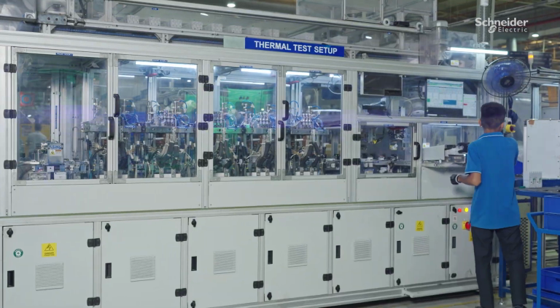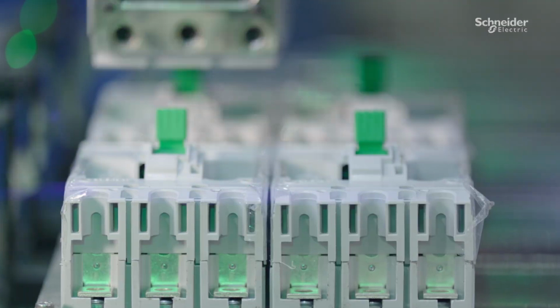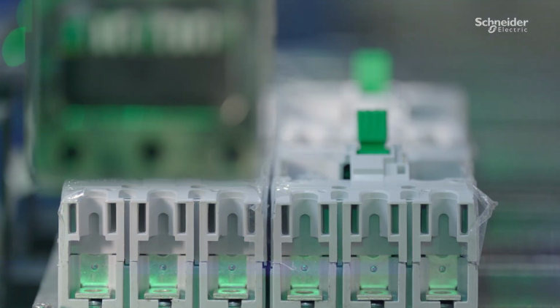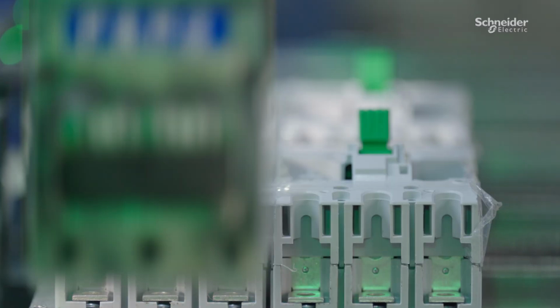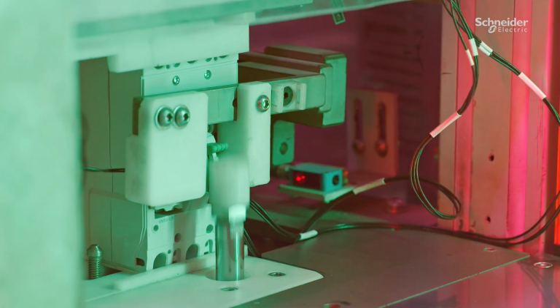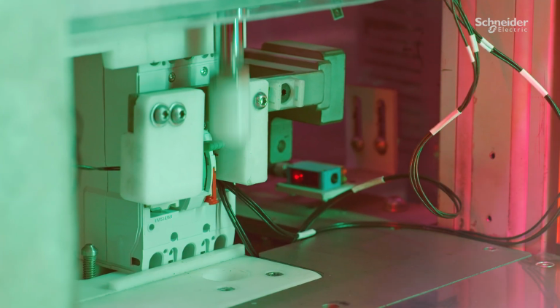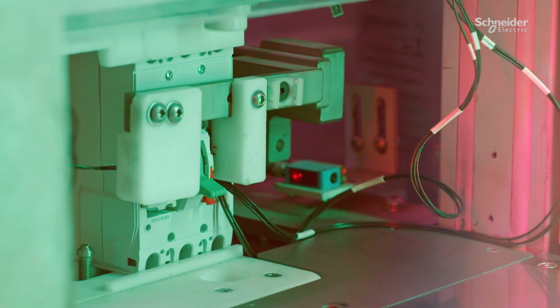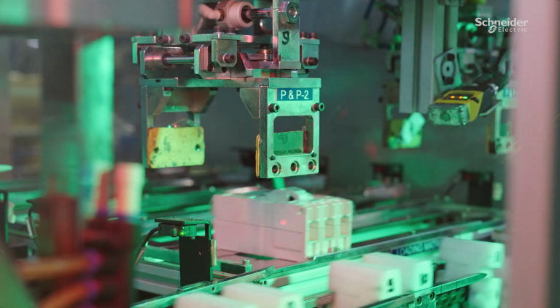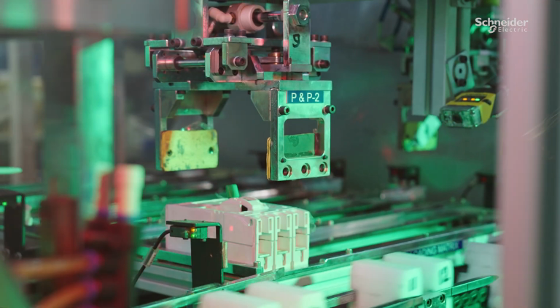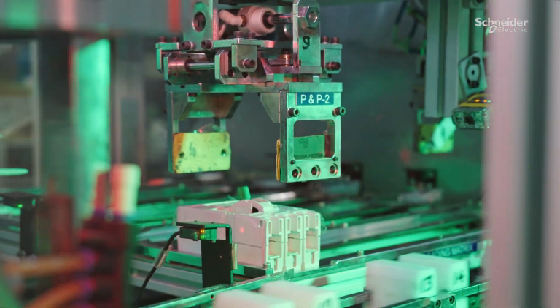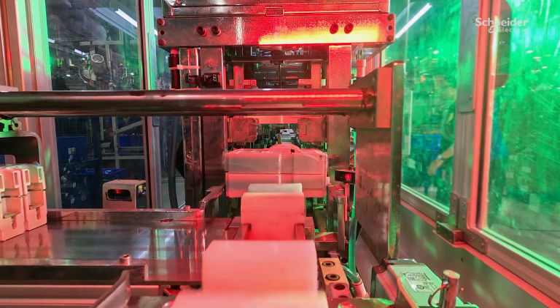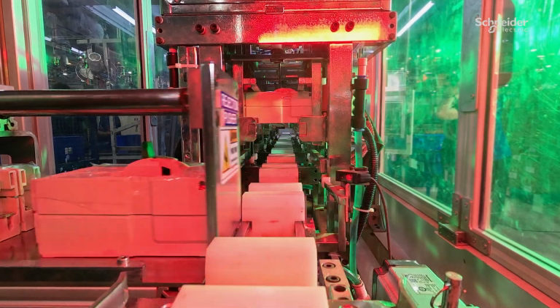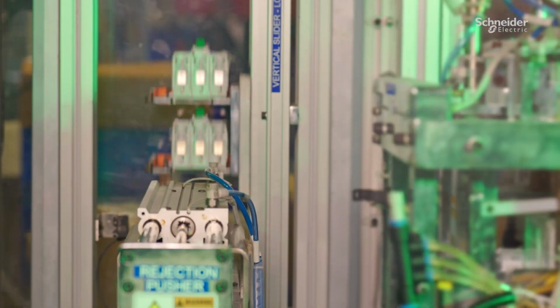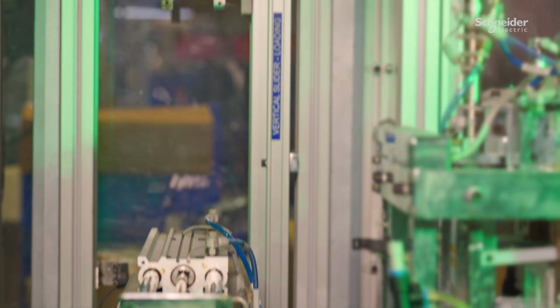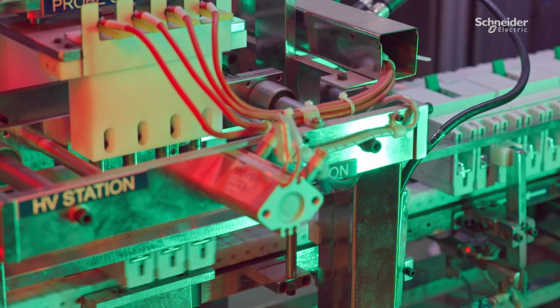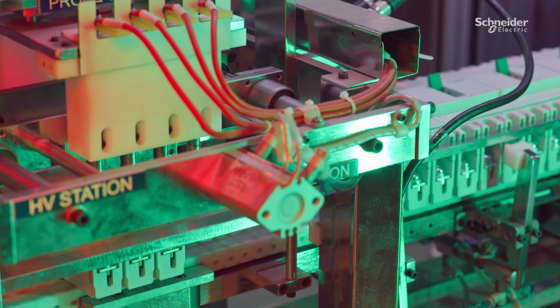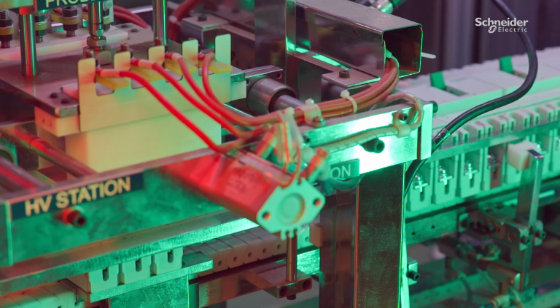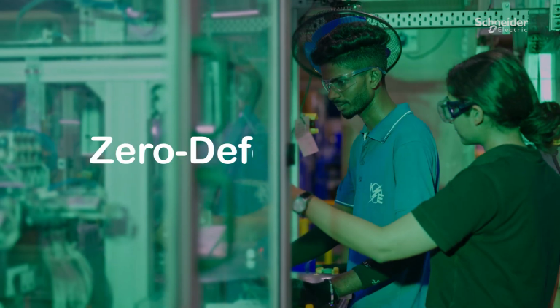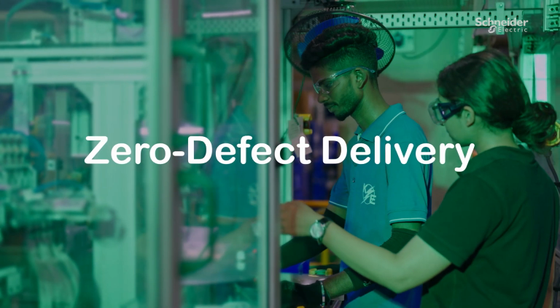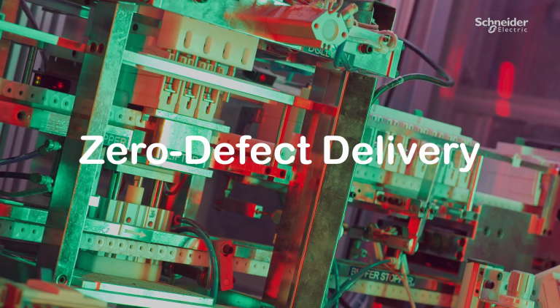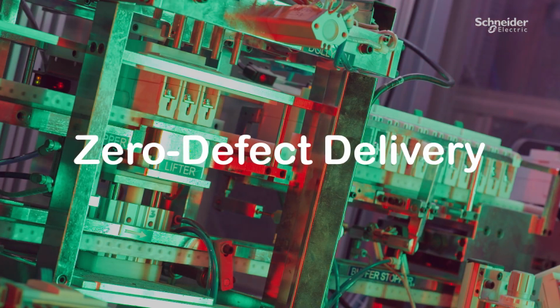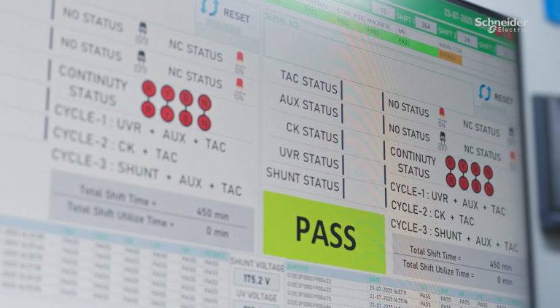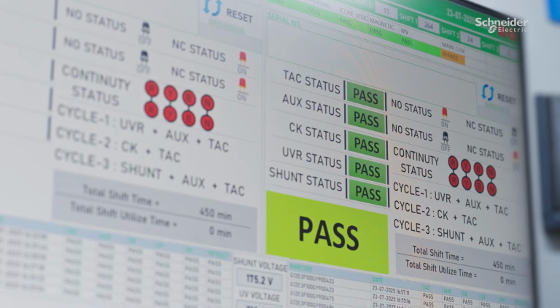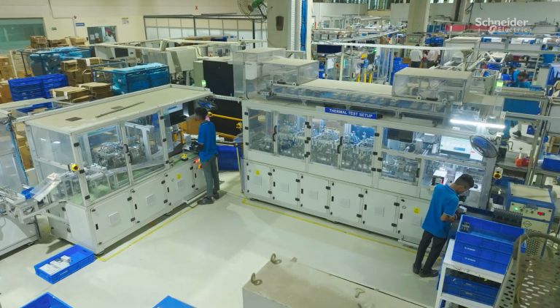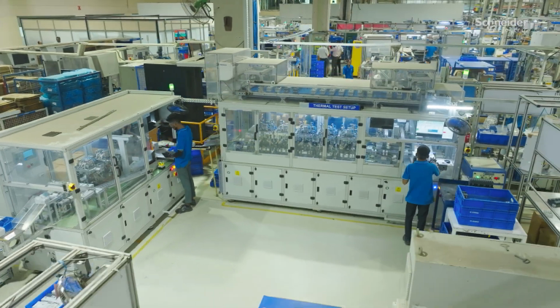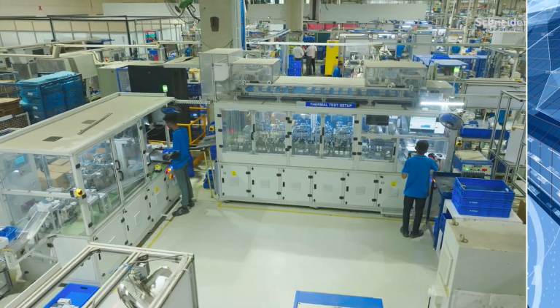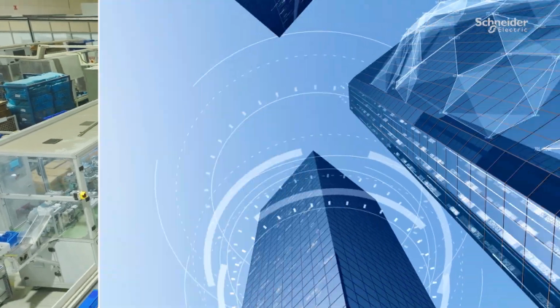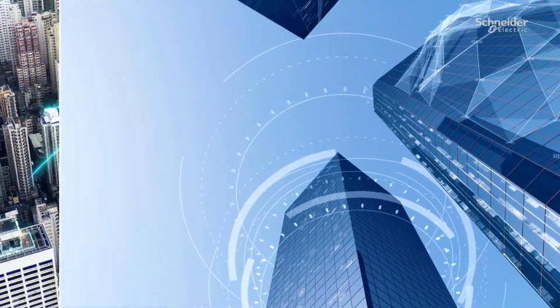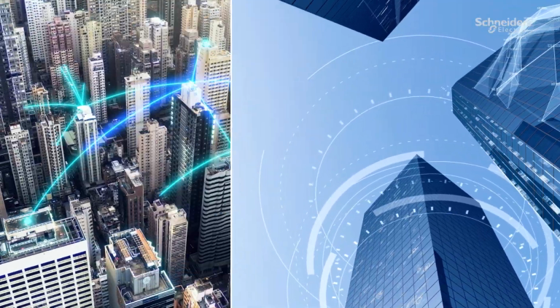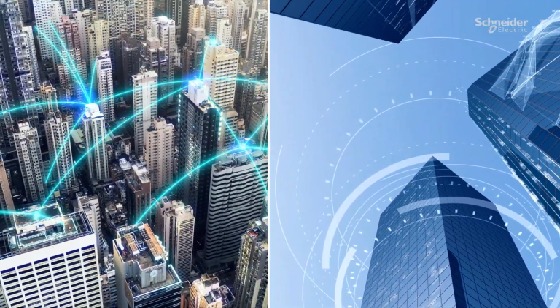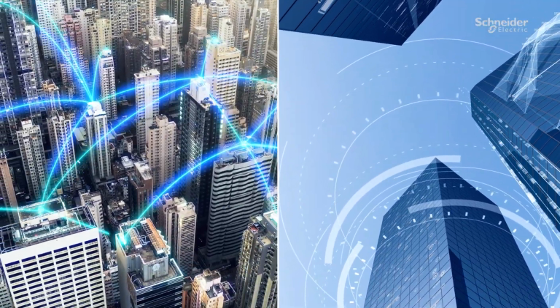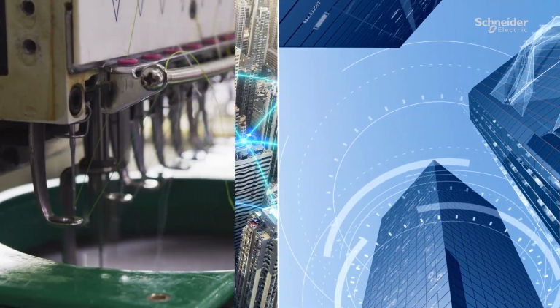GOPACT MCCBs undergo rigorous digital testing, from thermal imaging to error flagging, ensuring zero defect delivery. Trusted by industries across the world.